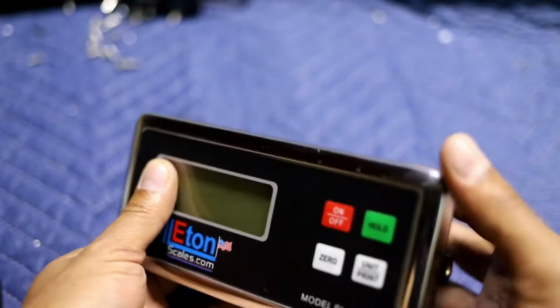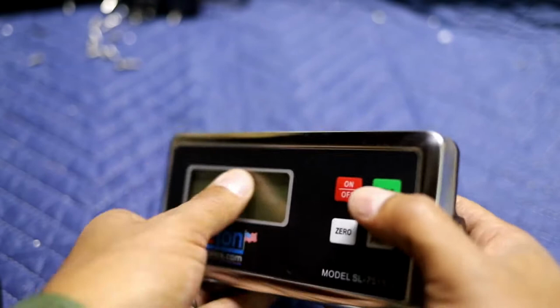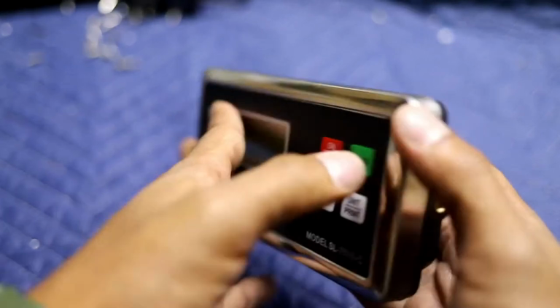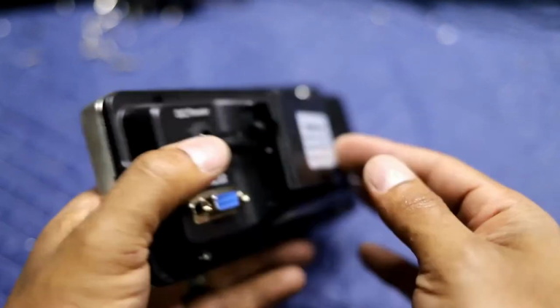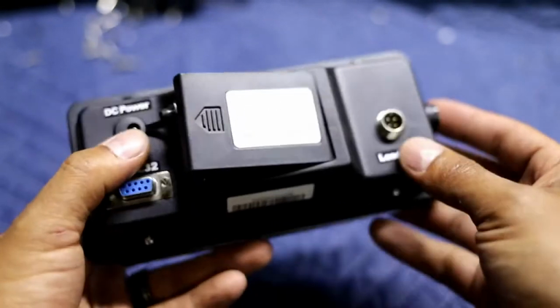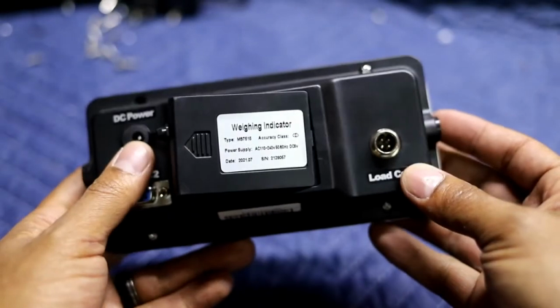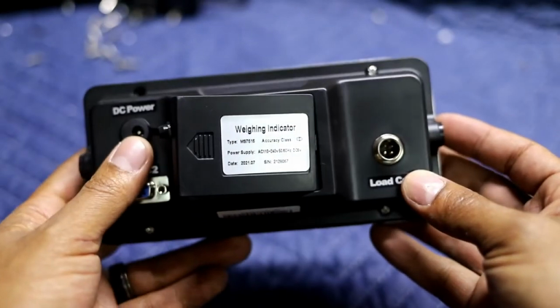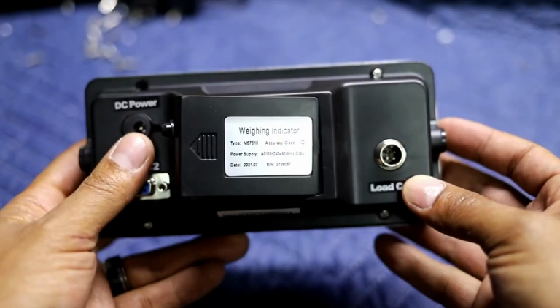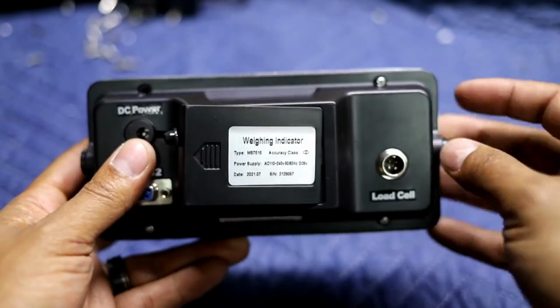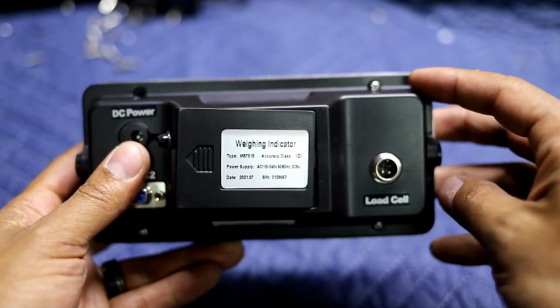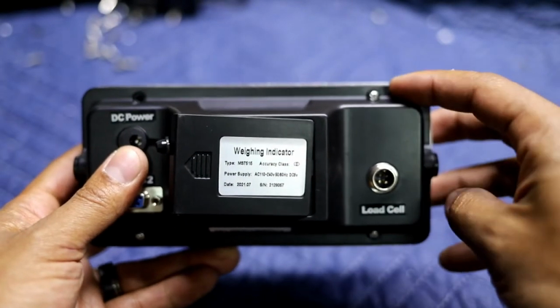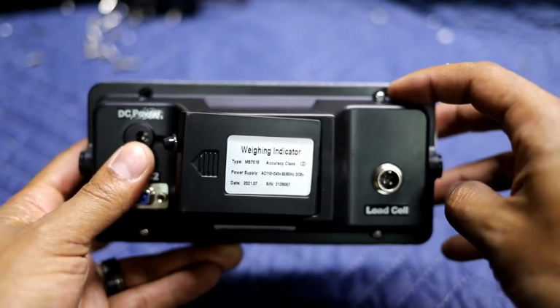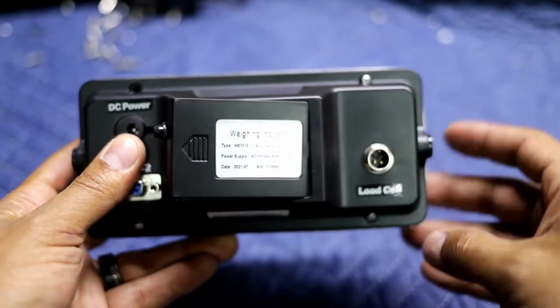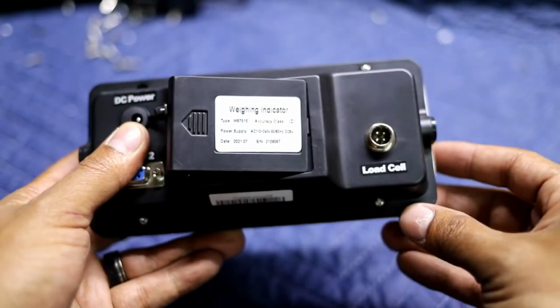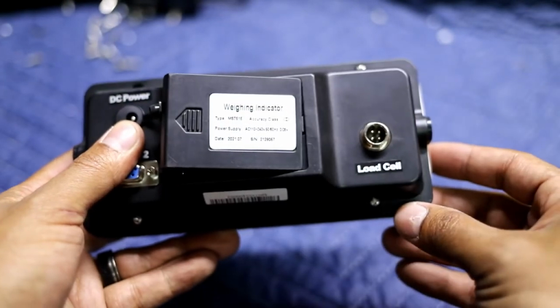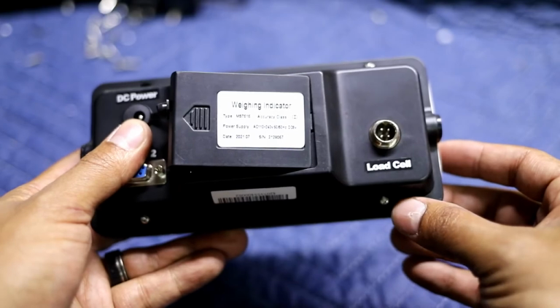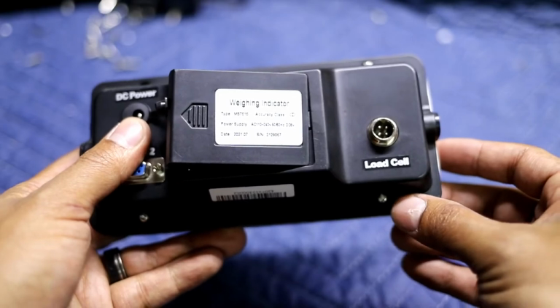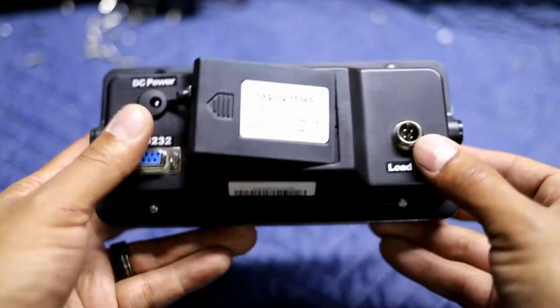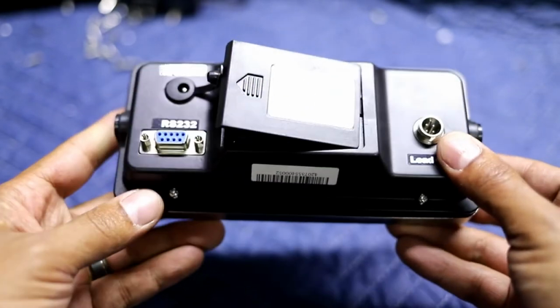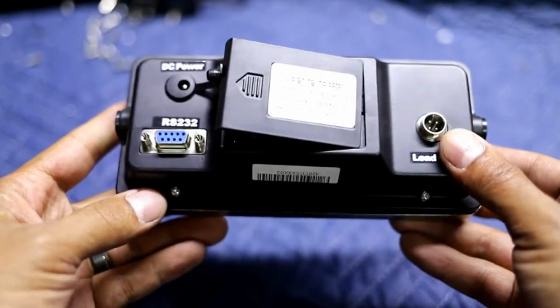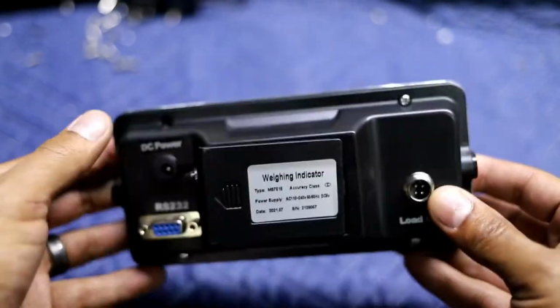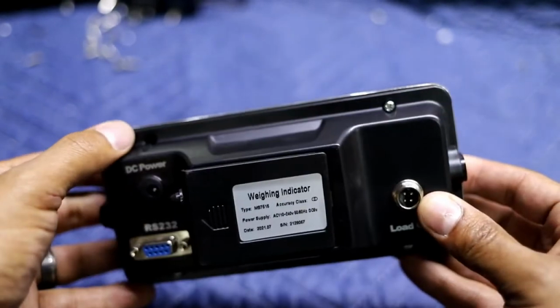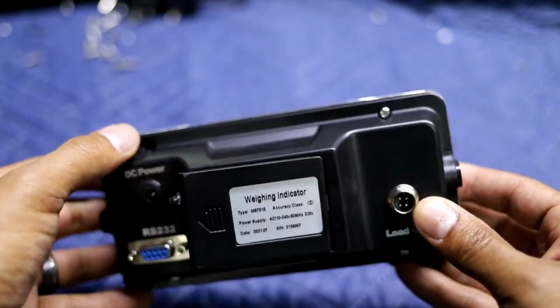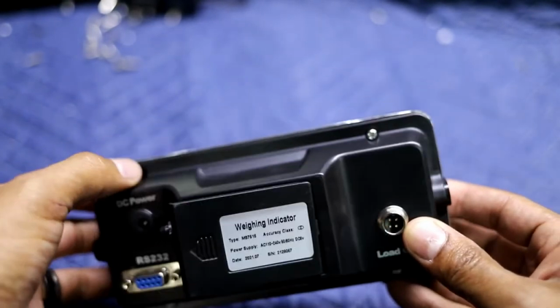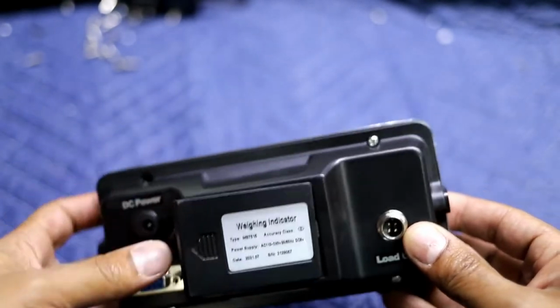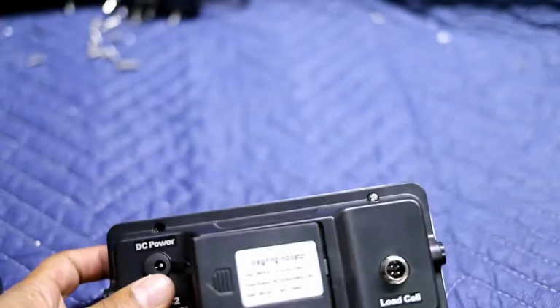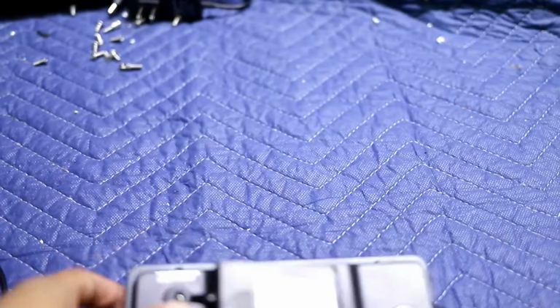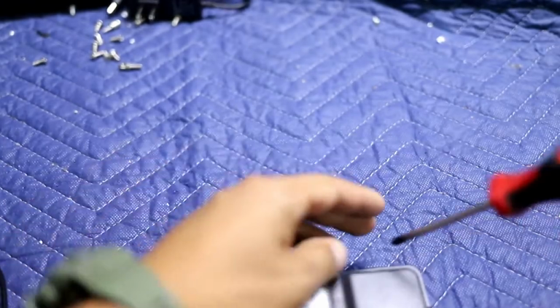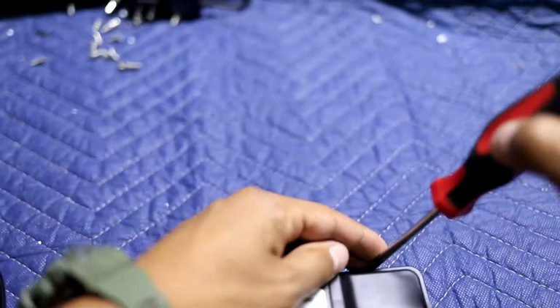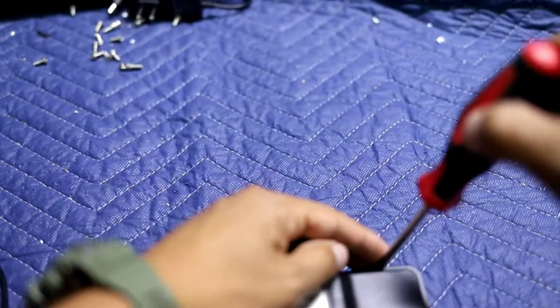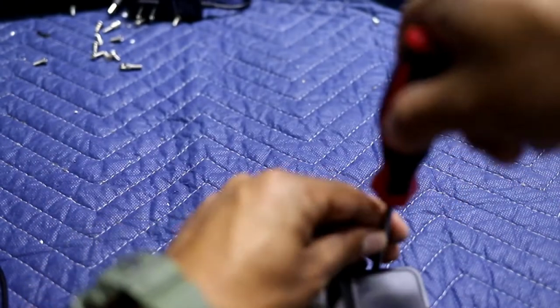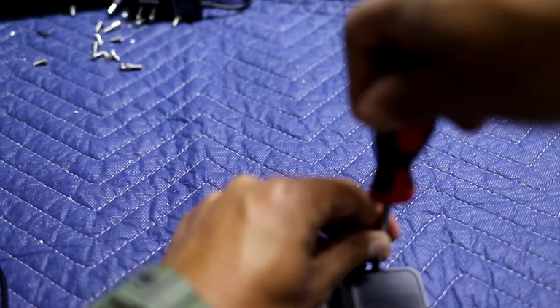Next, what you're going to want to do is take off the four screws here, here, here, and here. This one's actually a missing one — that's okay.